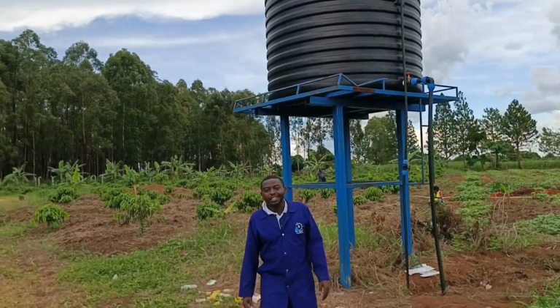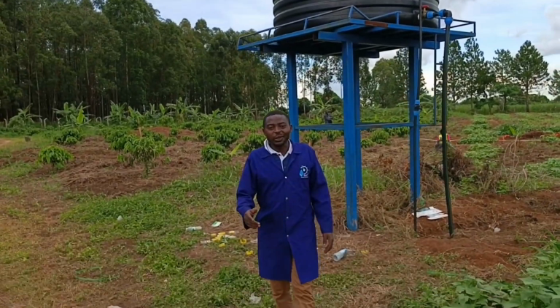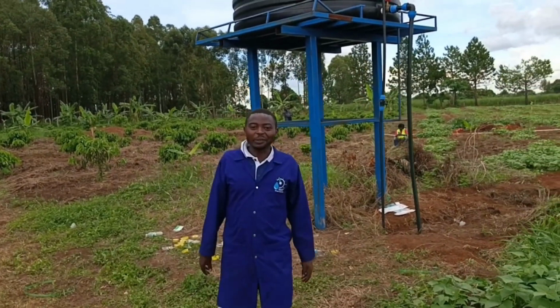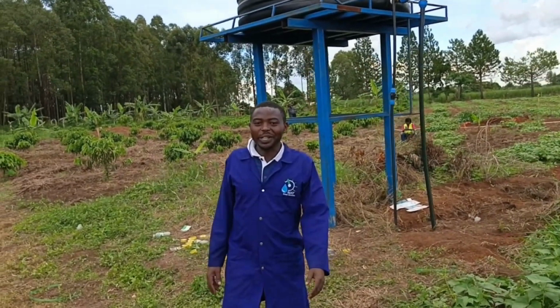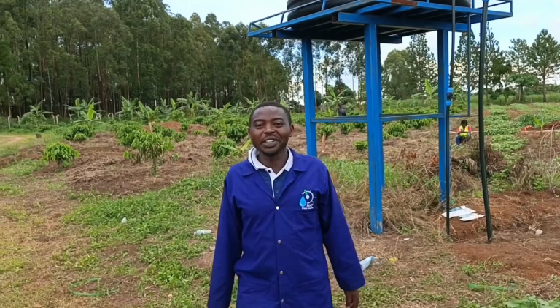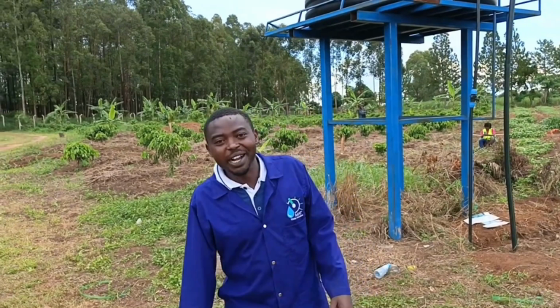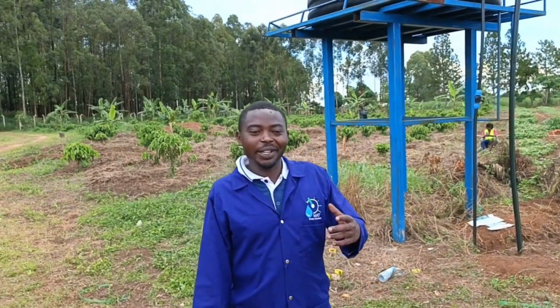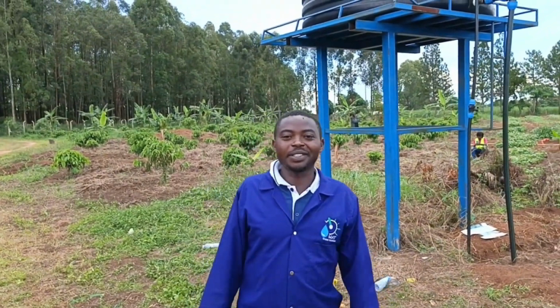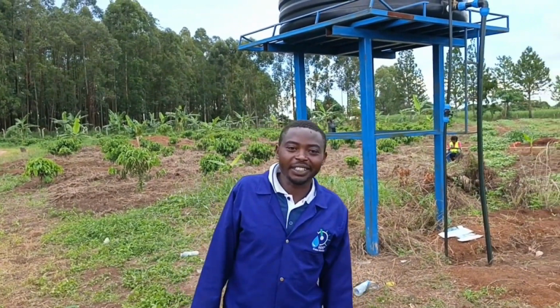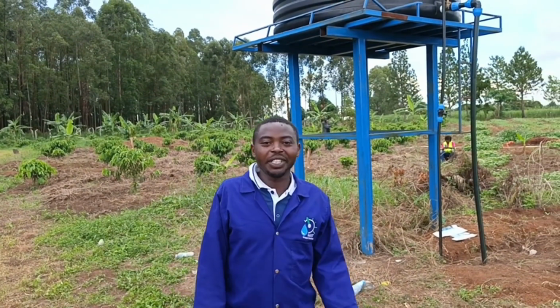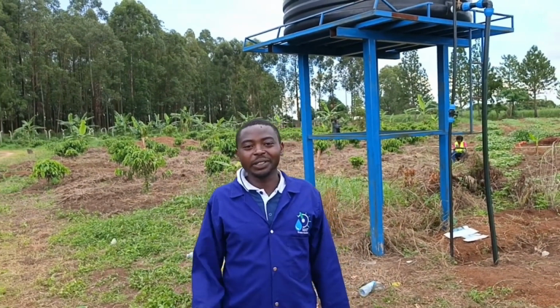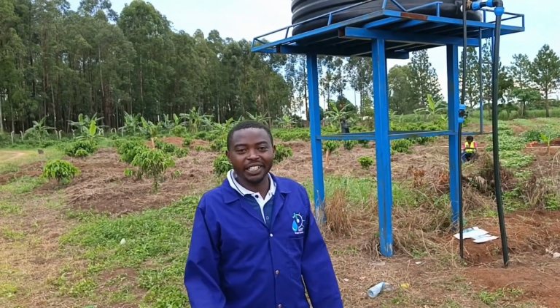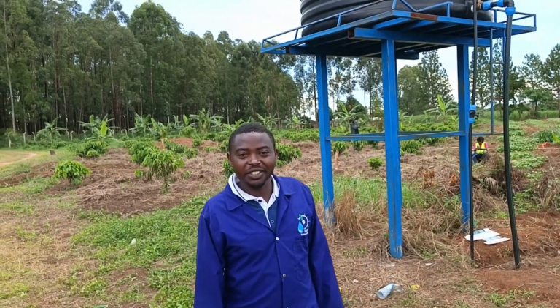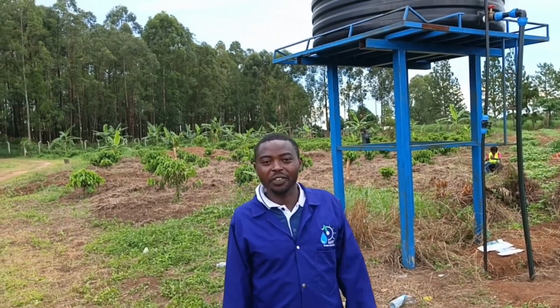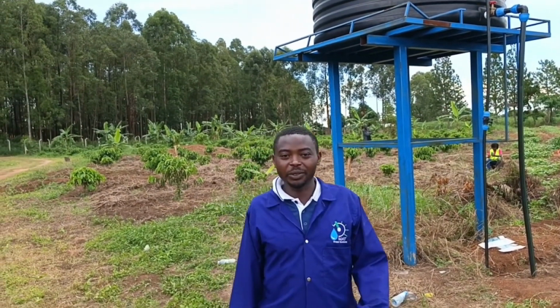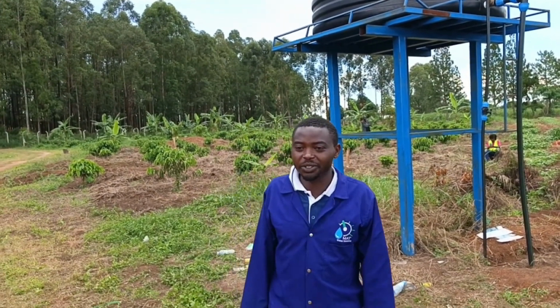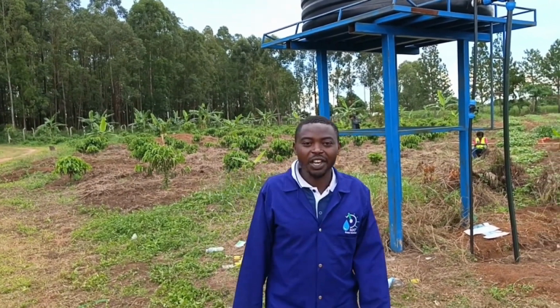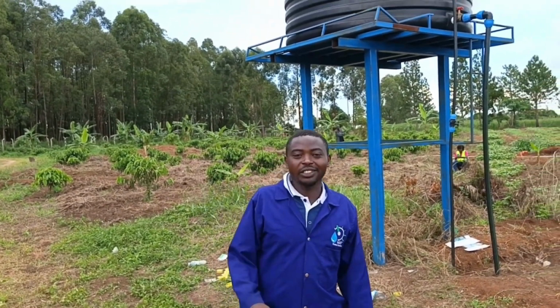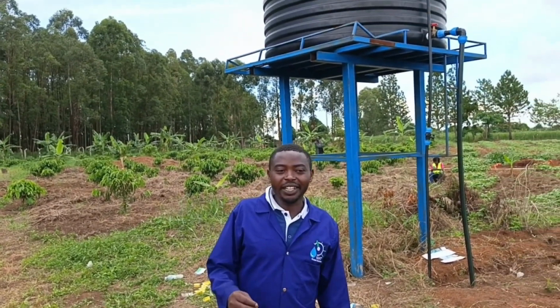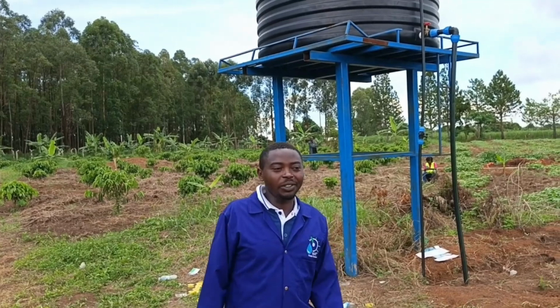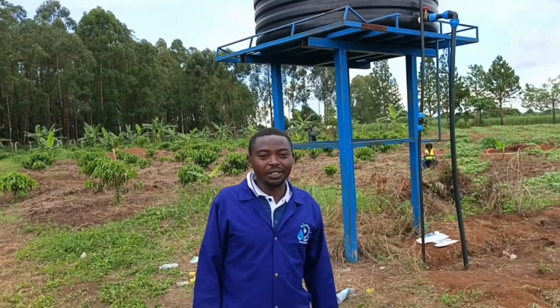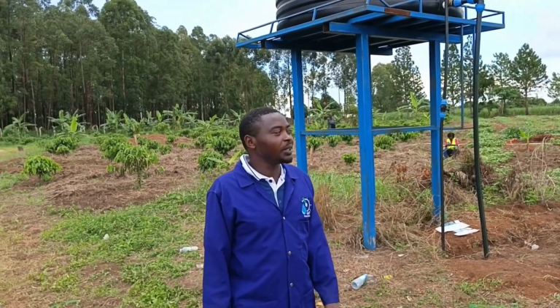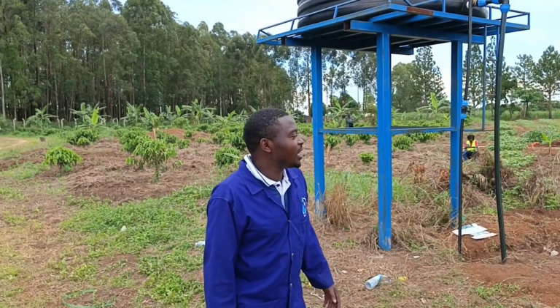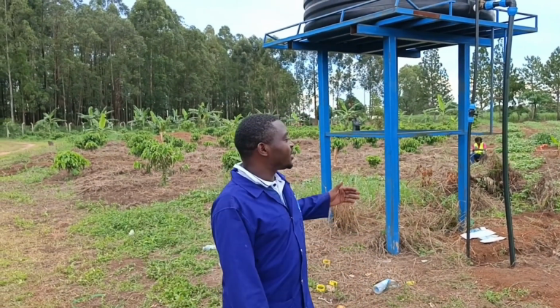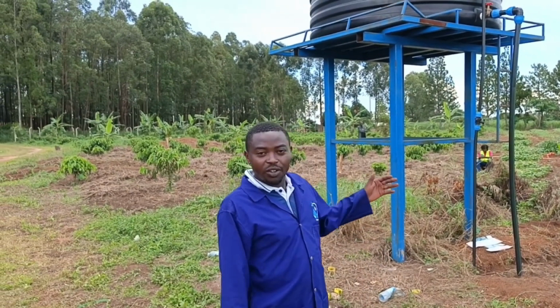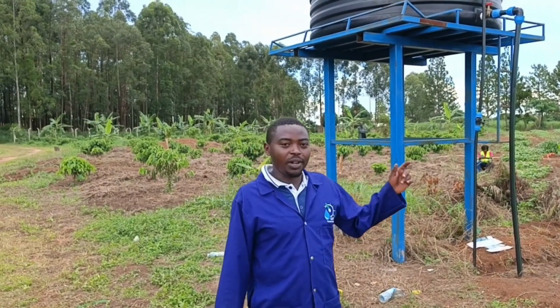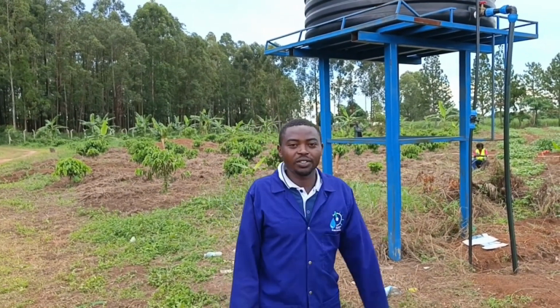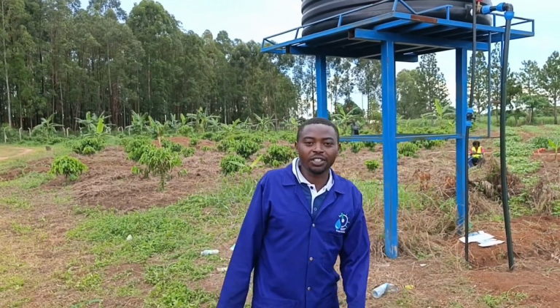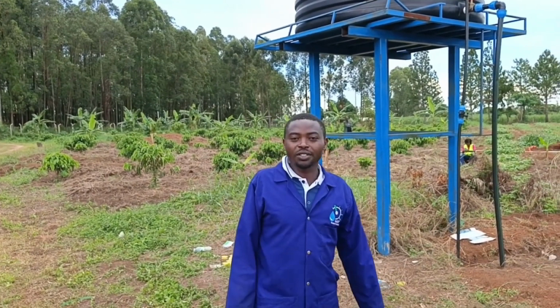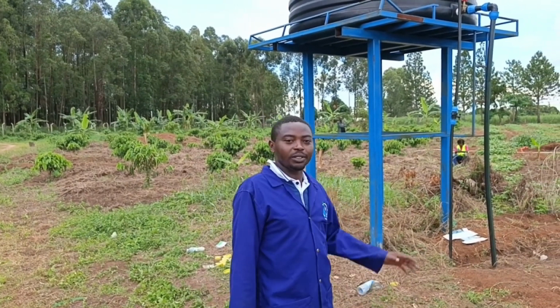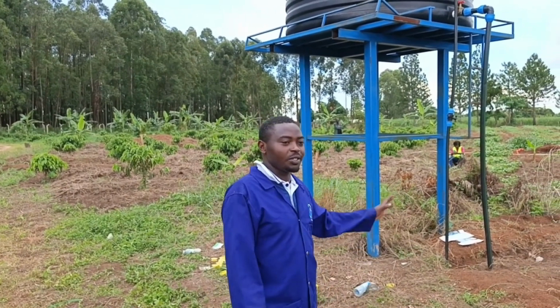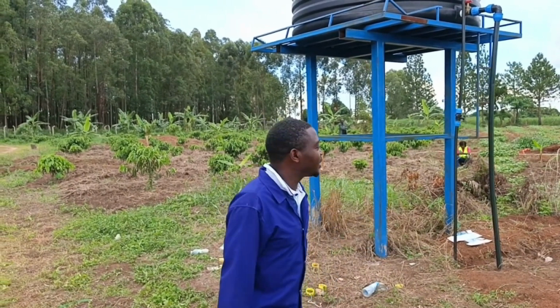Hello, welcome to our demo video. My name is Ategeka Matia, a water and irrigation engineer from Mat Water Solutions. Today I'm going to take you through the extension of the drag hose irrigation system that we have just completed.